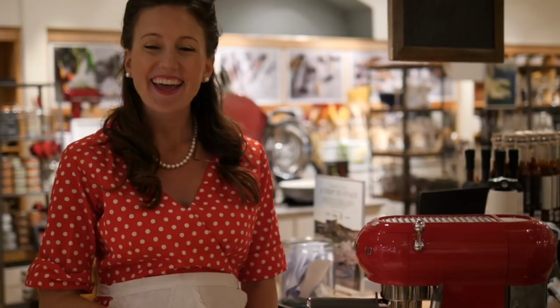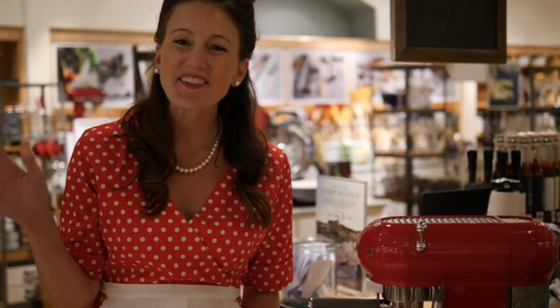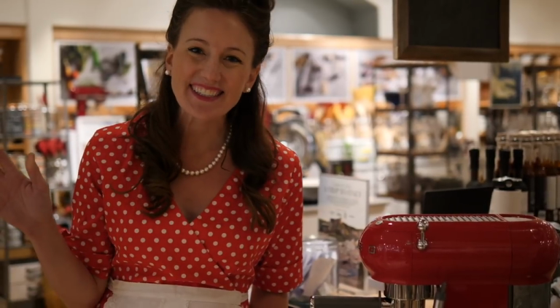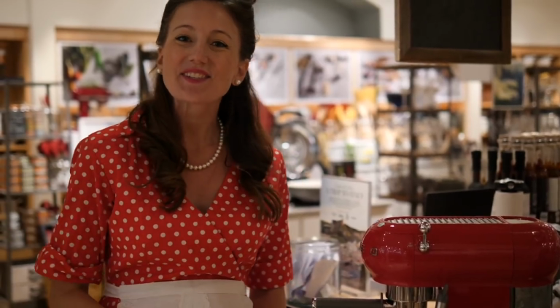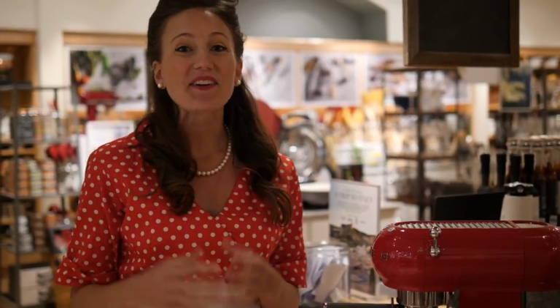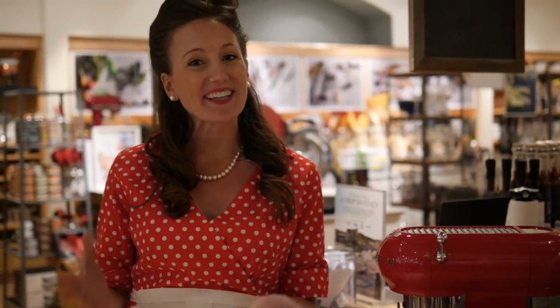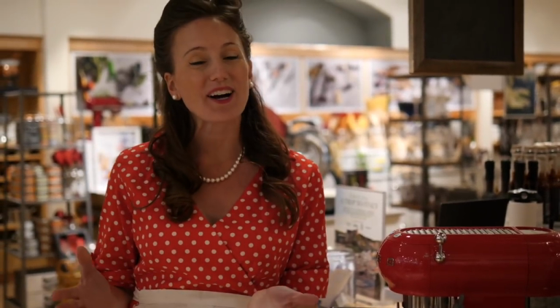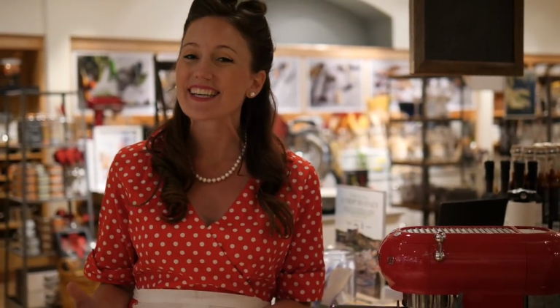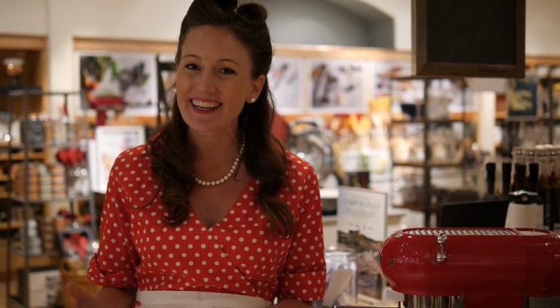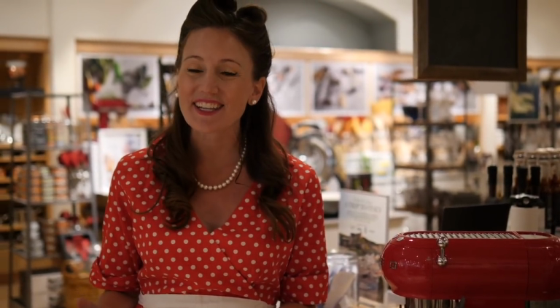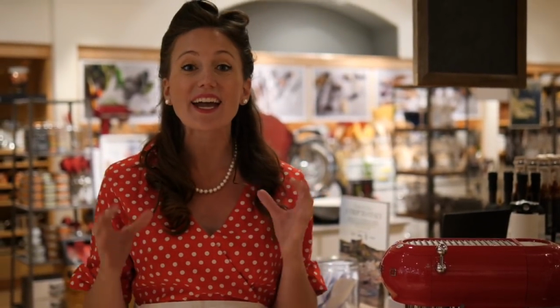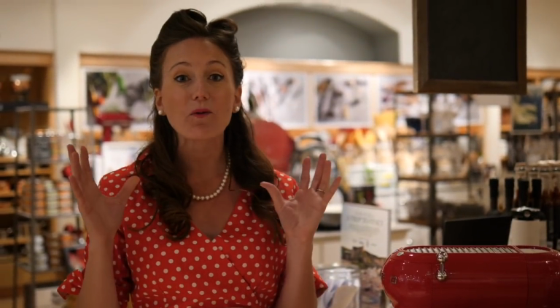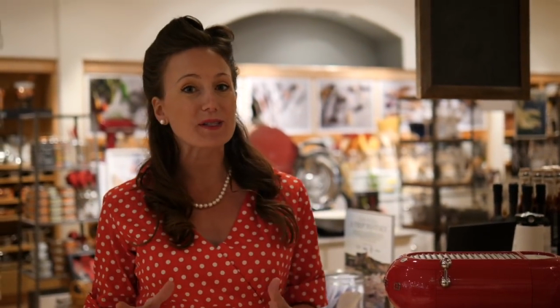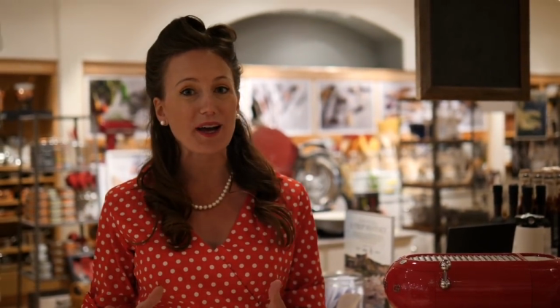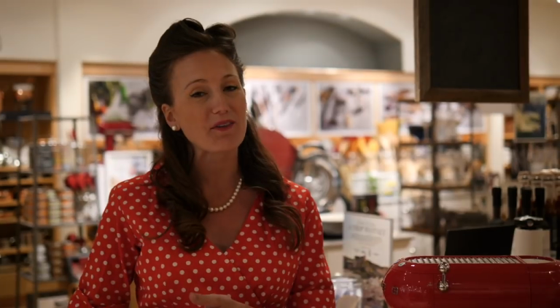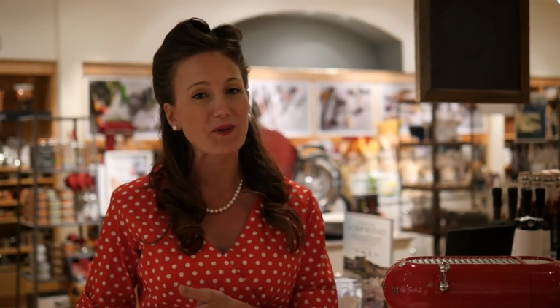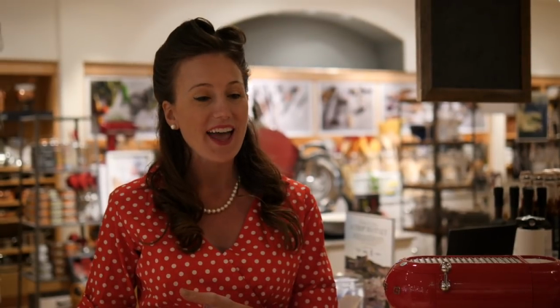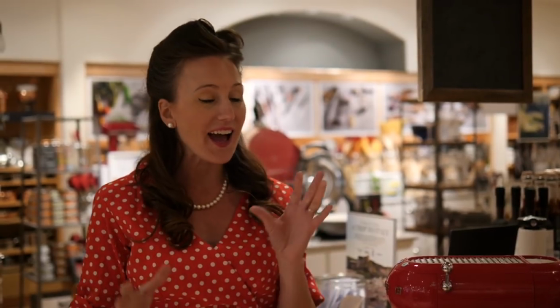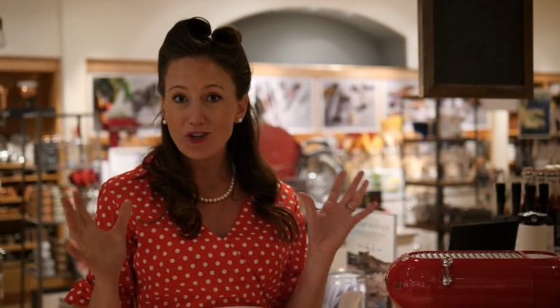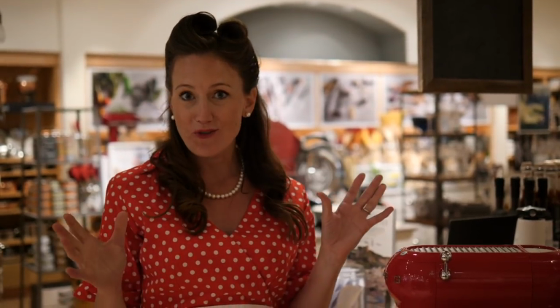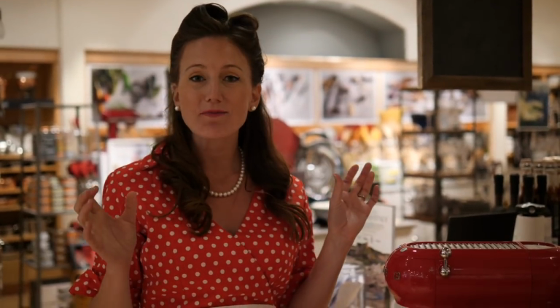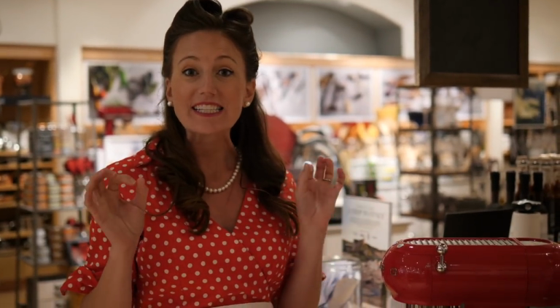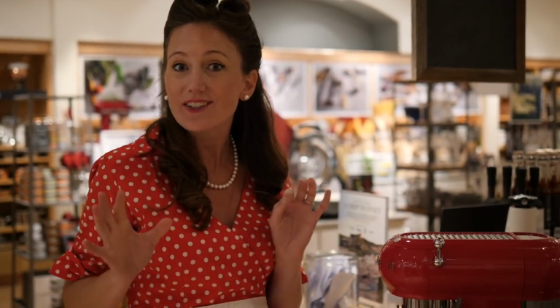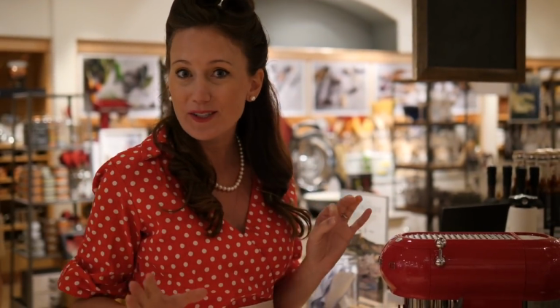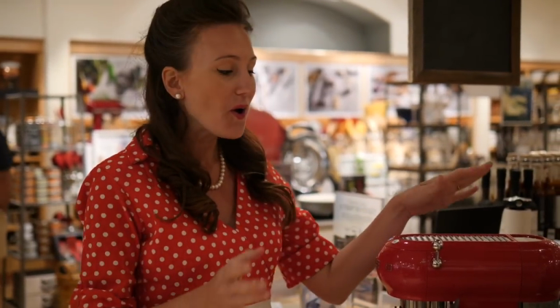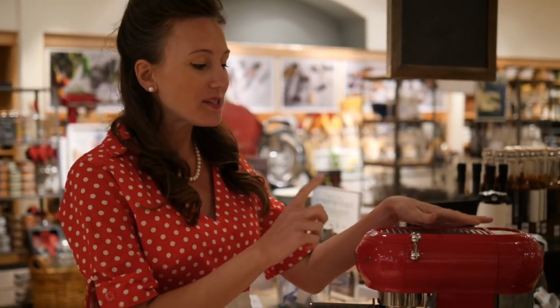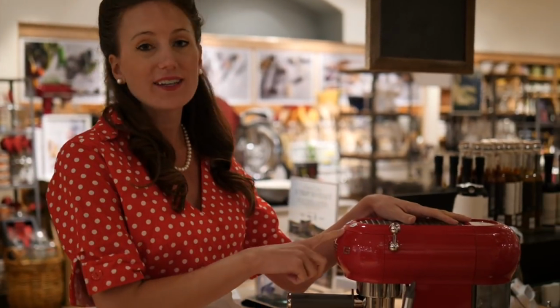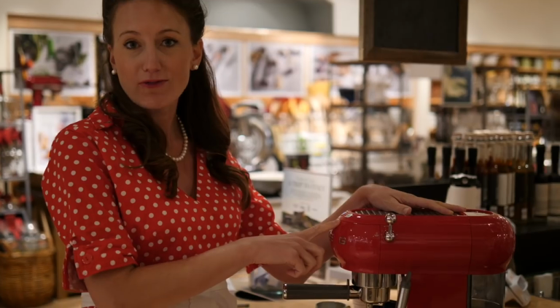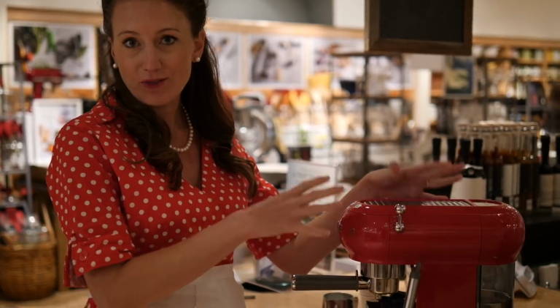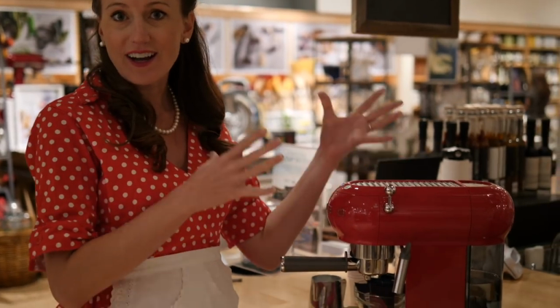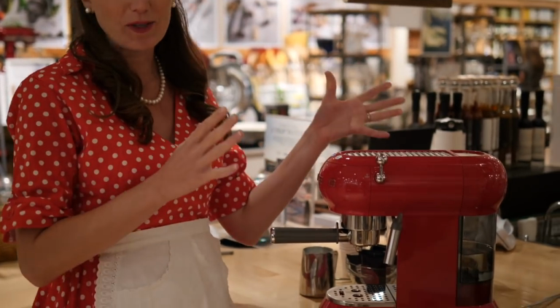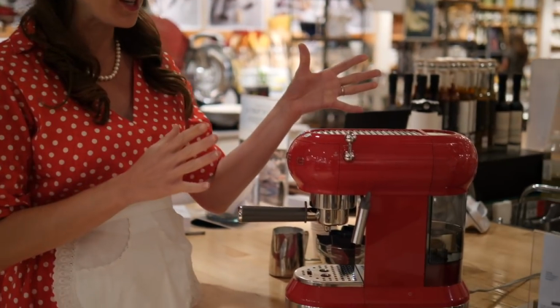Hey everyone, it's Cindy Swain from the blog Italicana Kitchen. Today I'm at Williams-Sonoma in Bellevue Square and I want to show you how to make an Italian espresso with Smeg's retro style espresso machine.